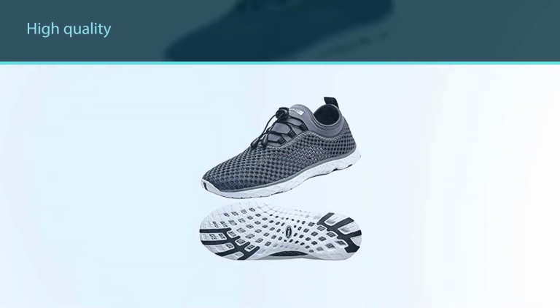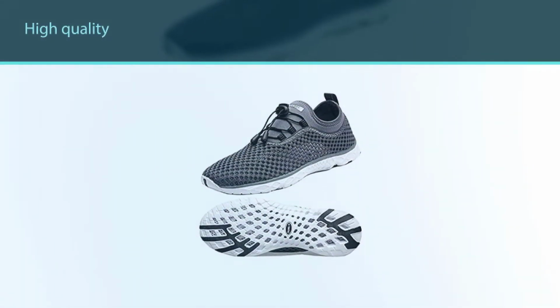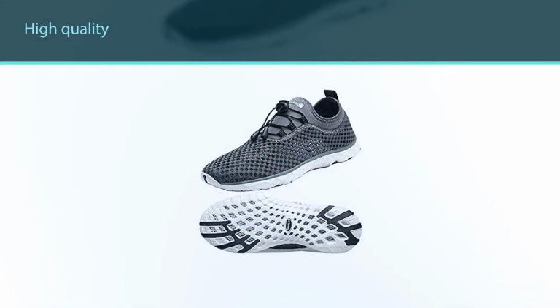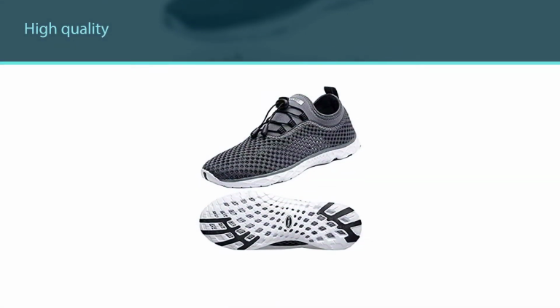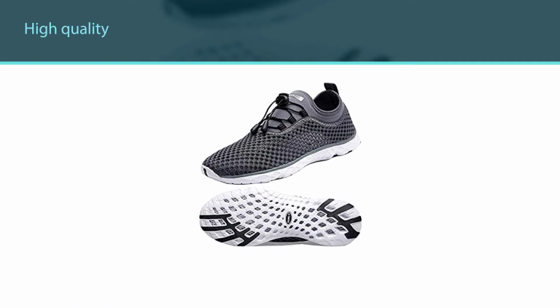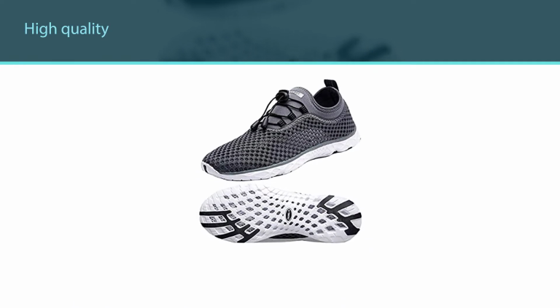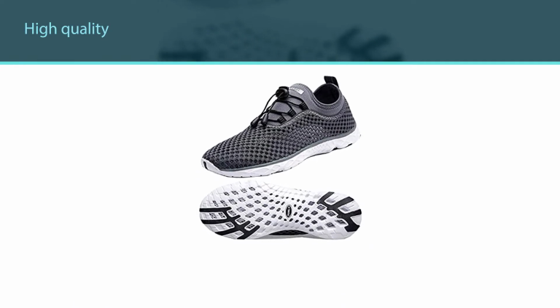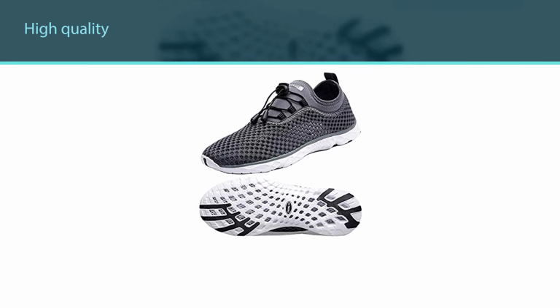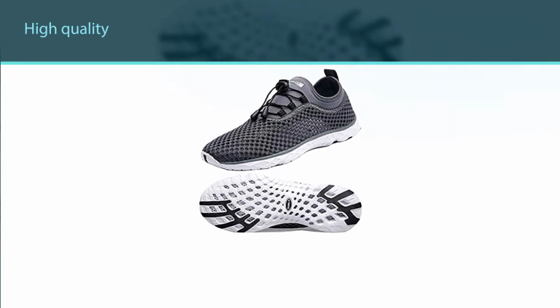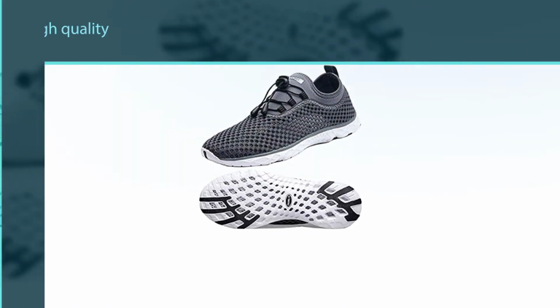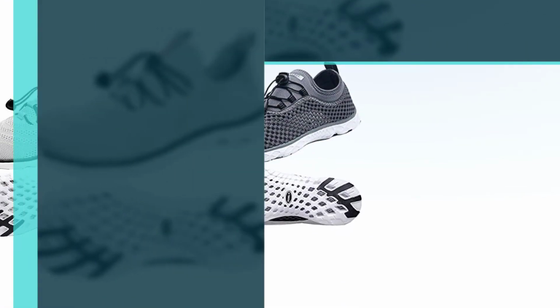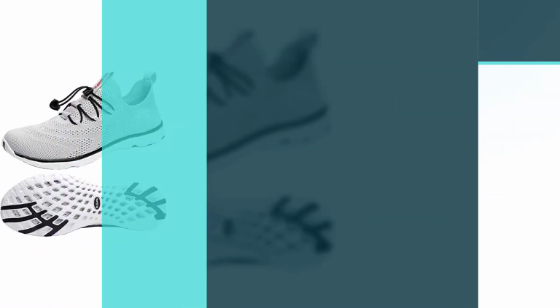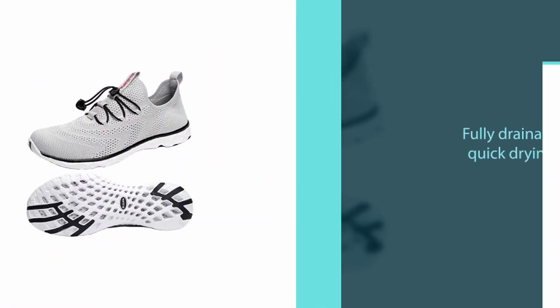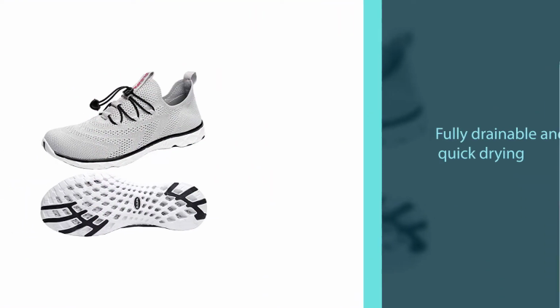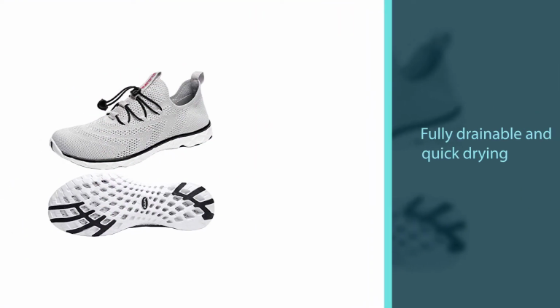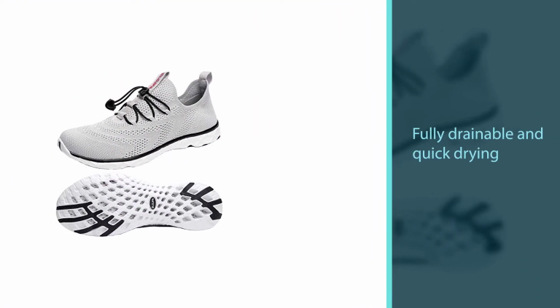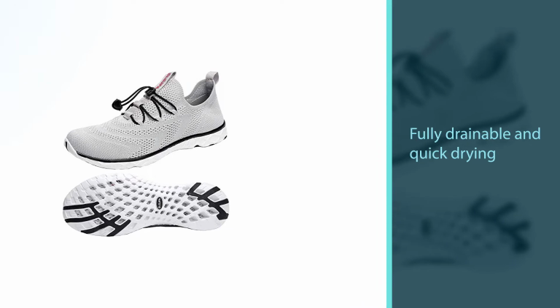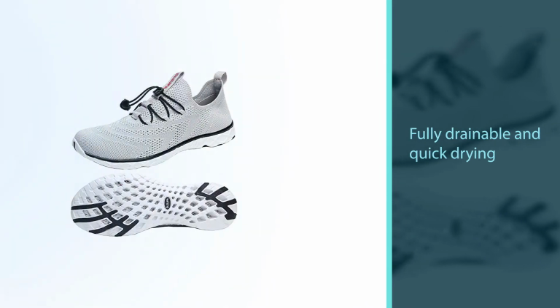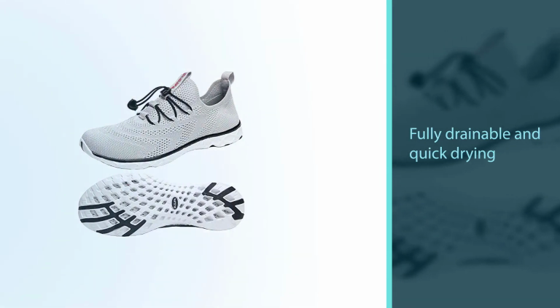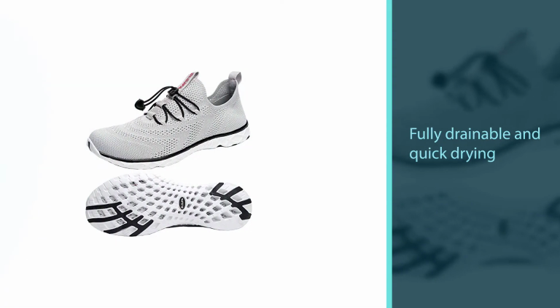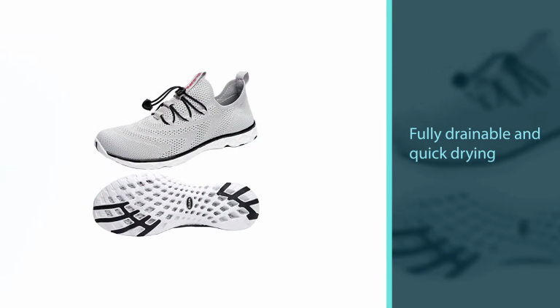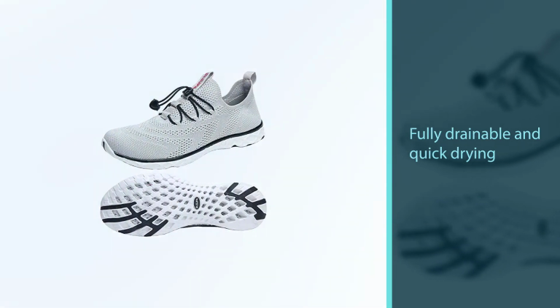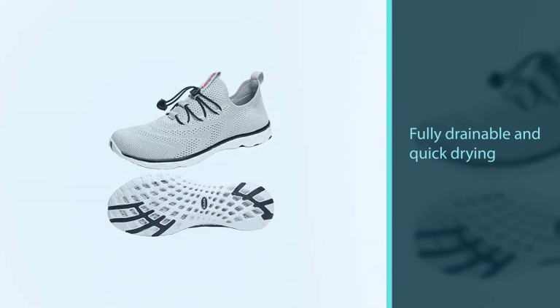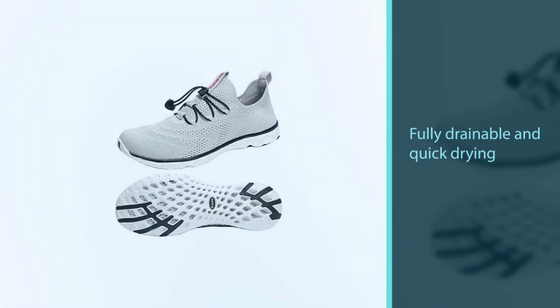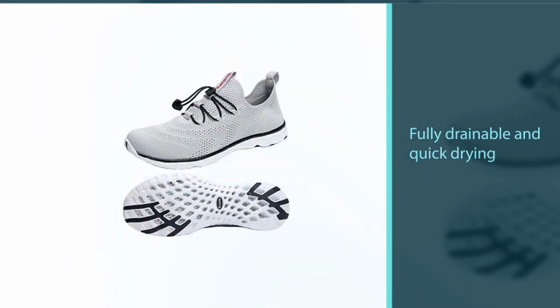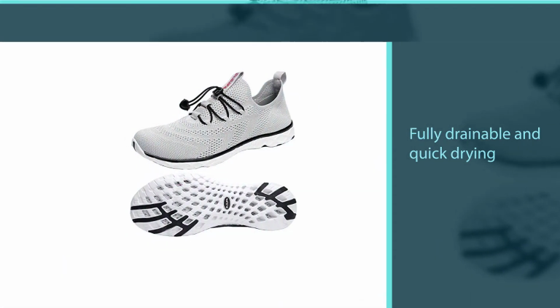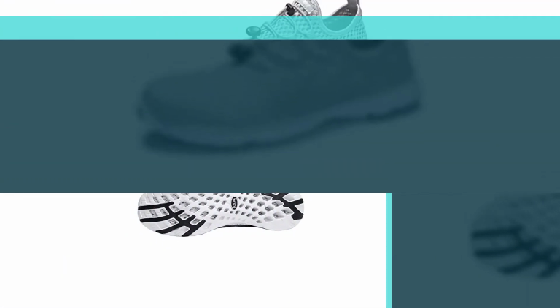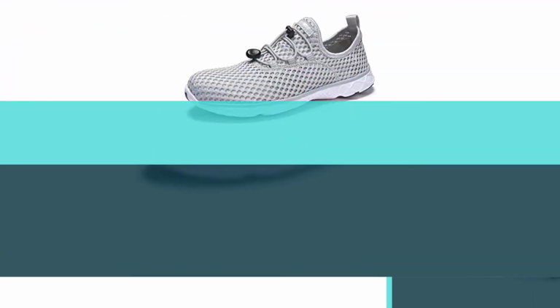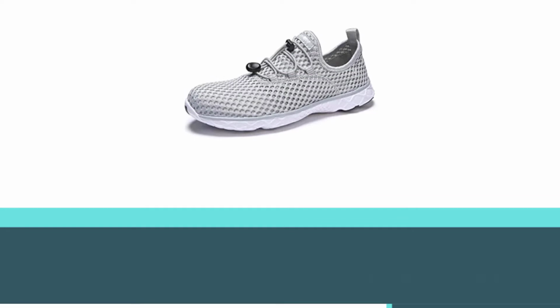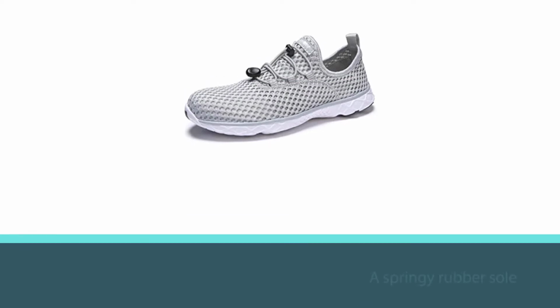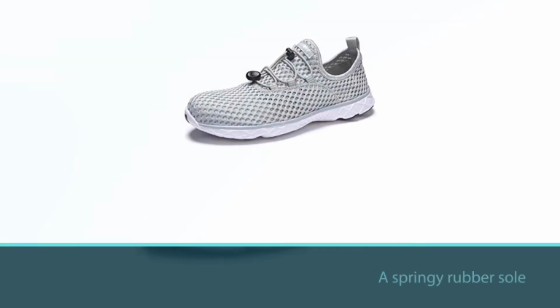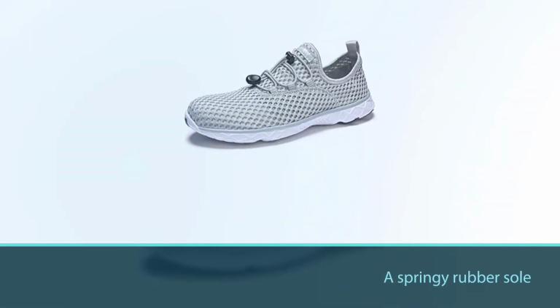These boat shoes have a springy rubber sole with intricate water grip holes designed to provide traction without hindering your movements. You can get a wide range of sizes and 15 color options, but these are men's shoes.